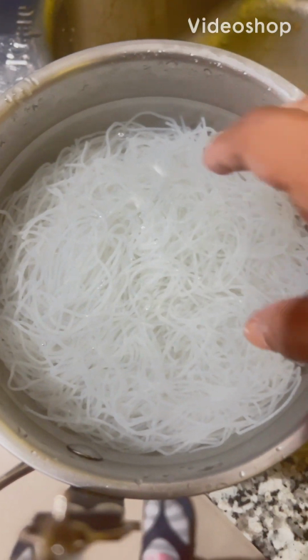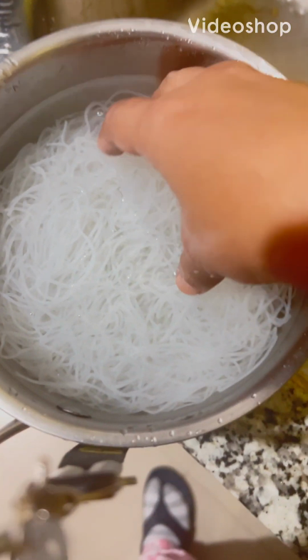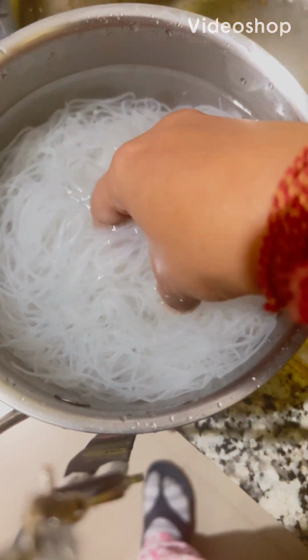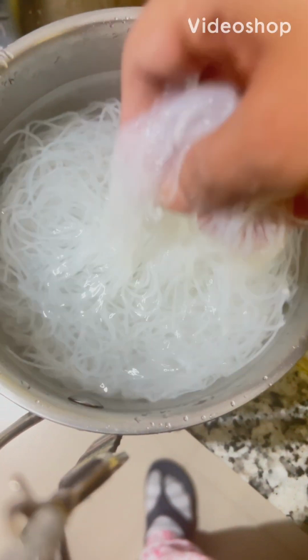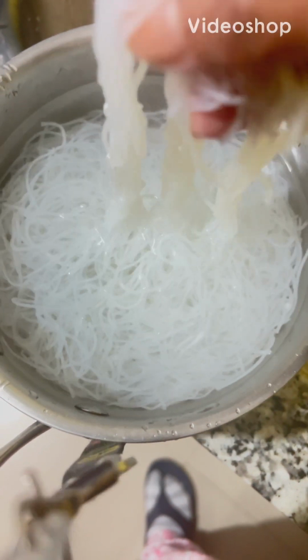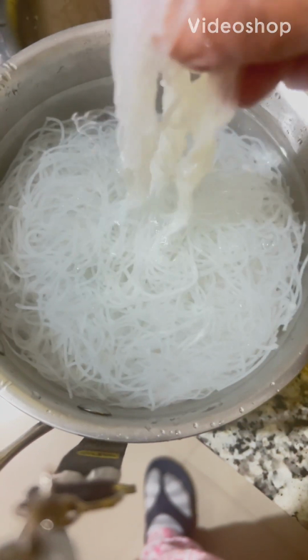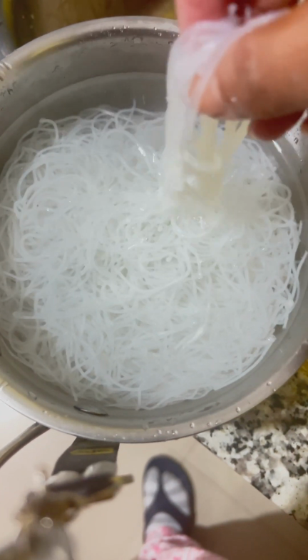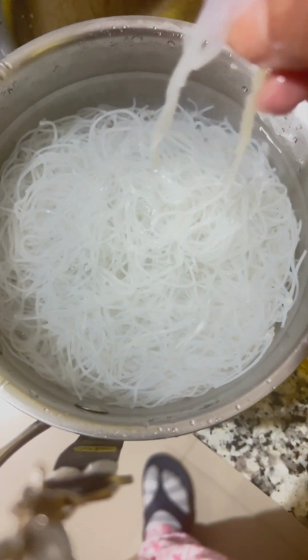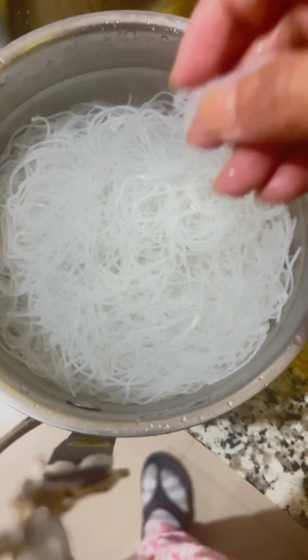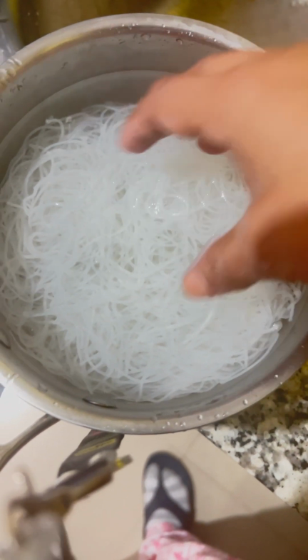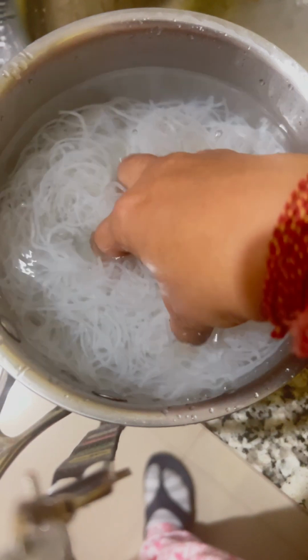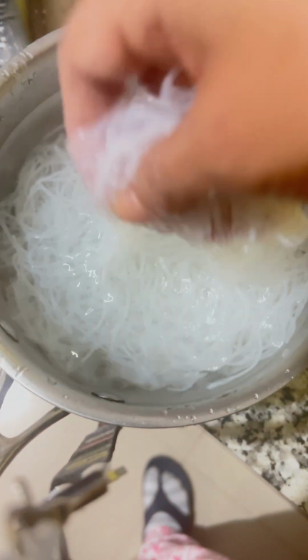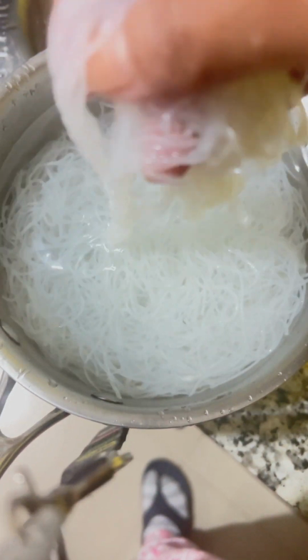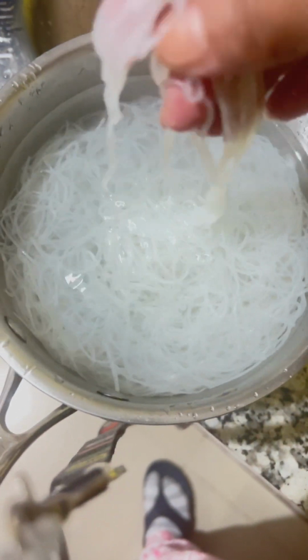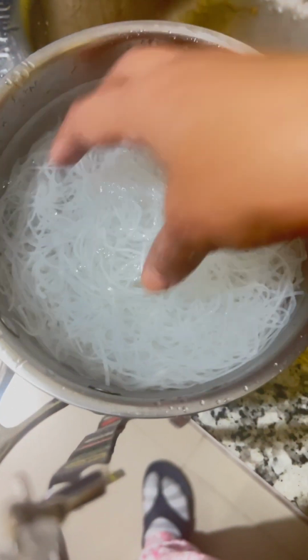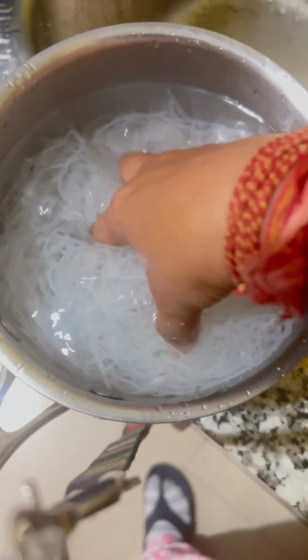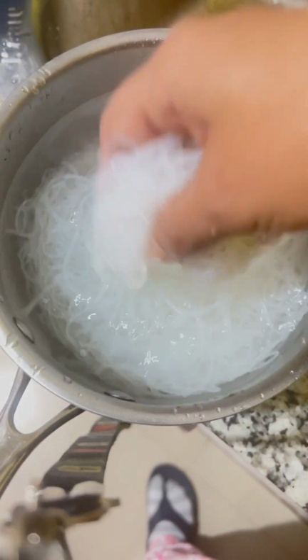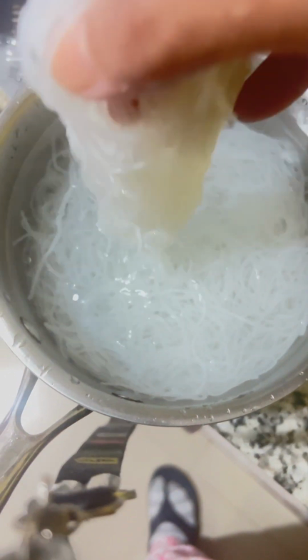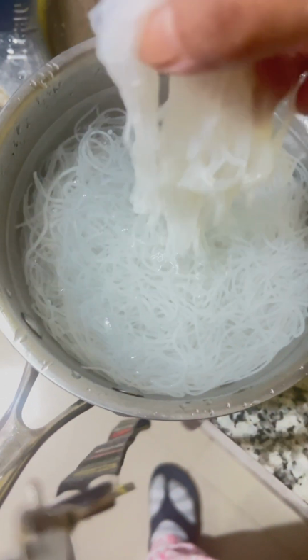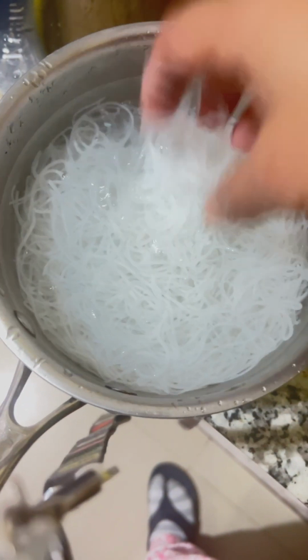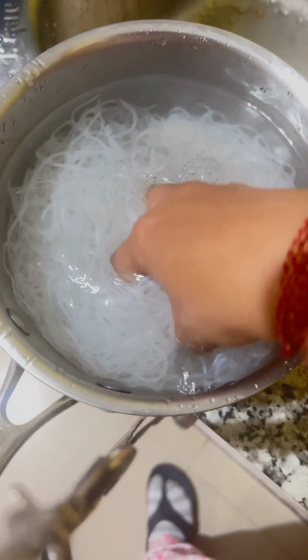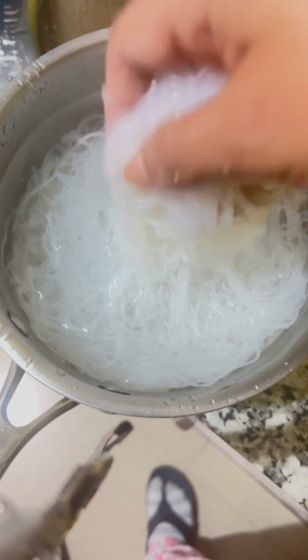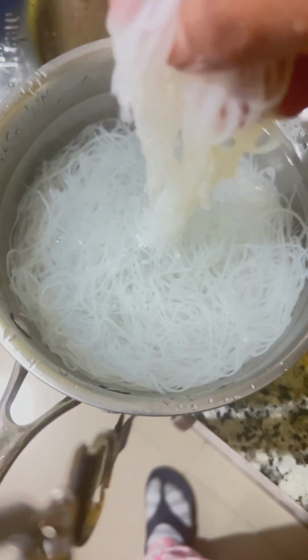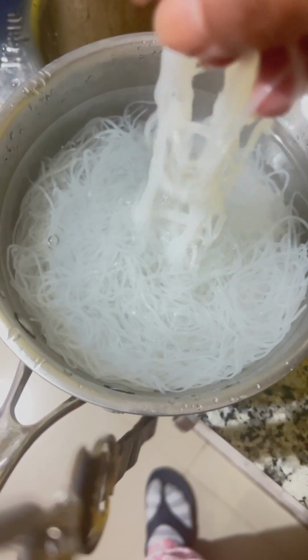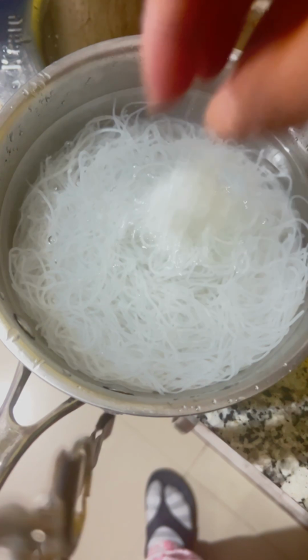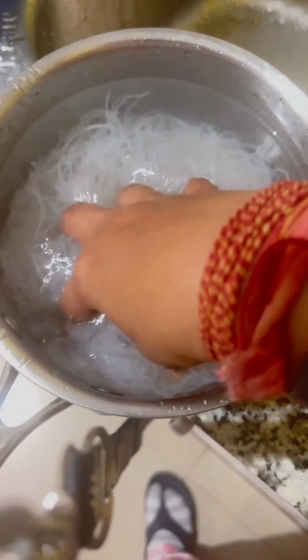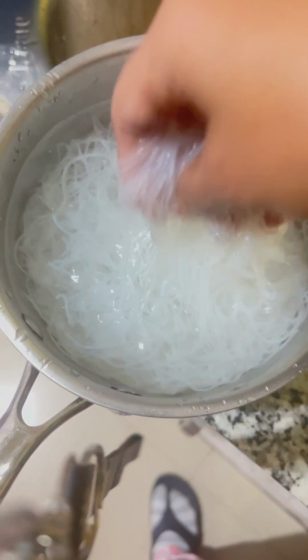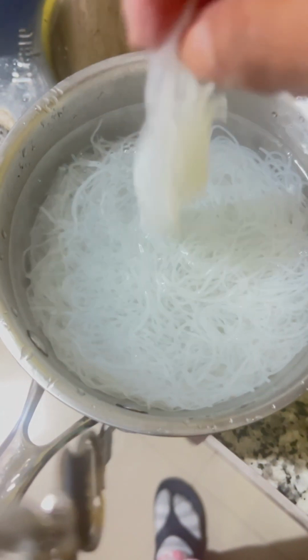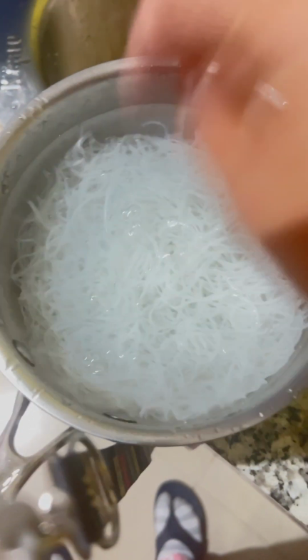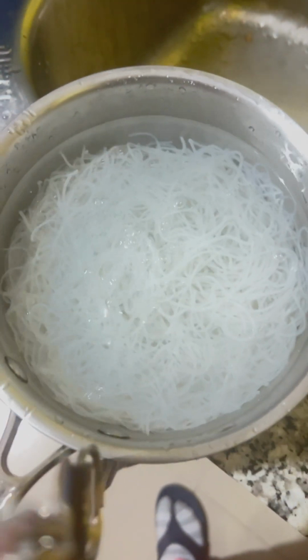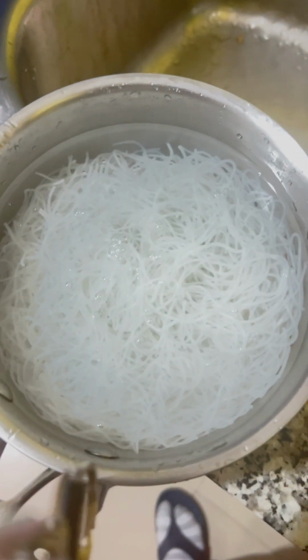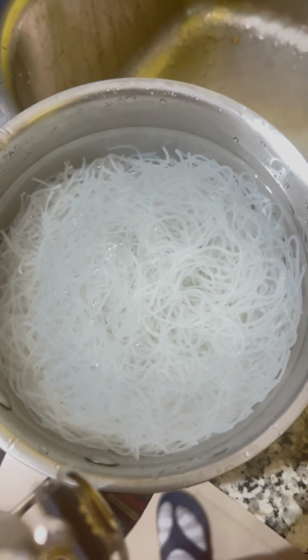I am going to put a glass noodle in the pan to stop the cooking process. I am going to drain it.